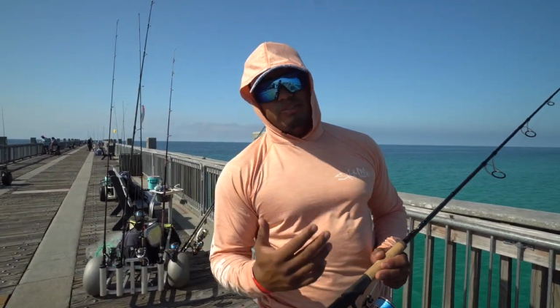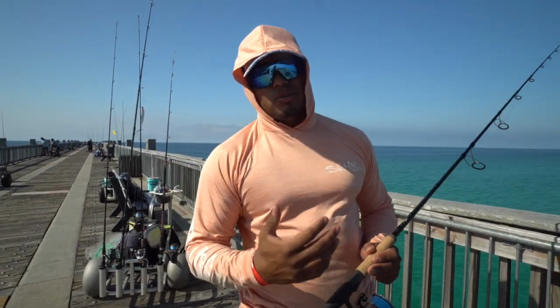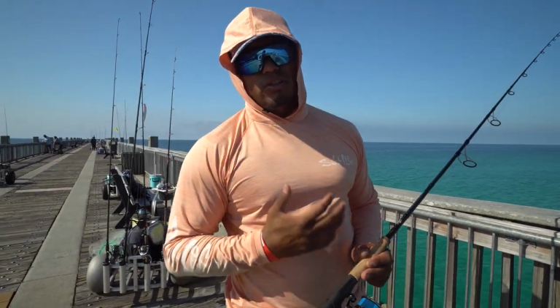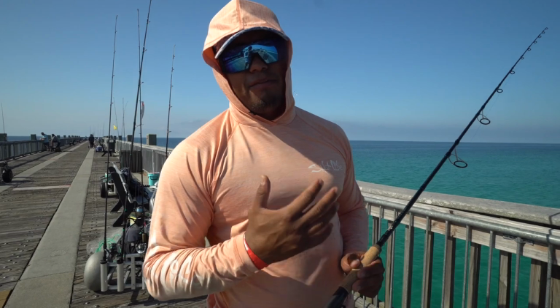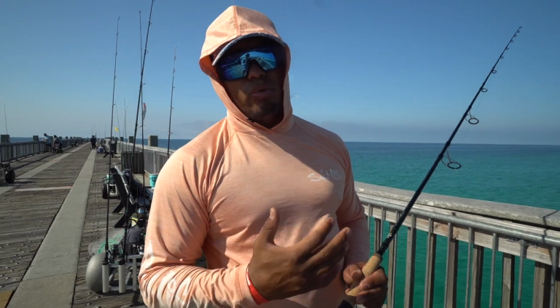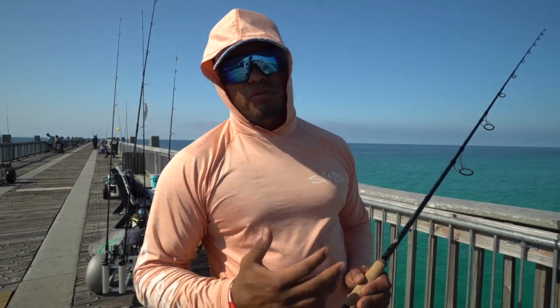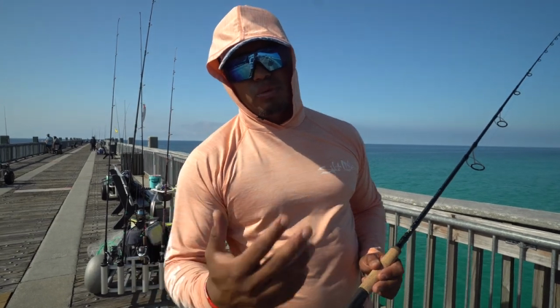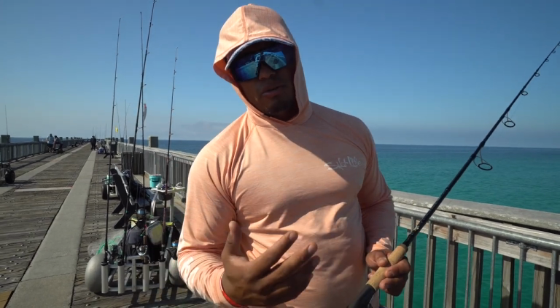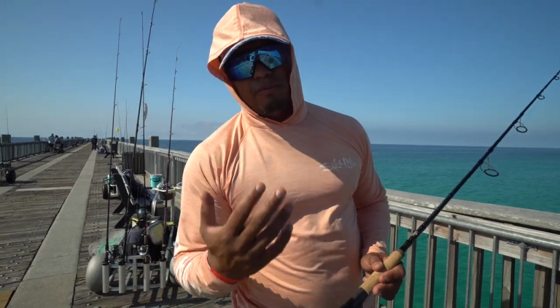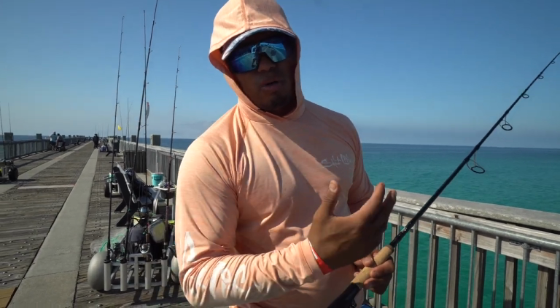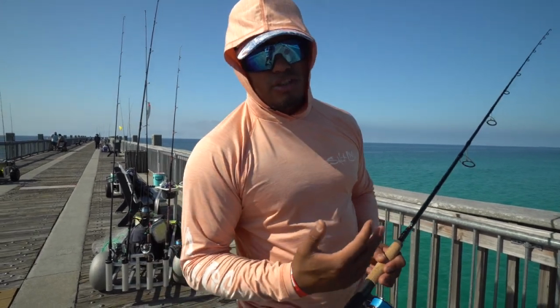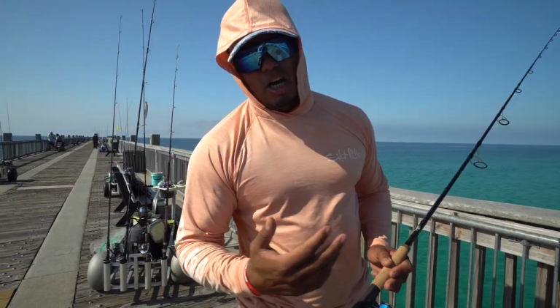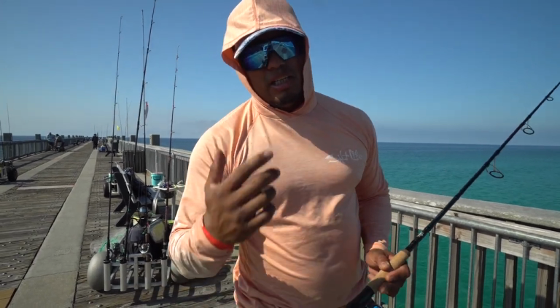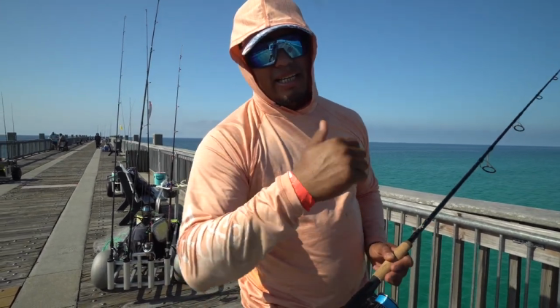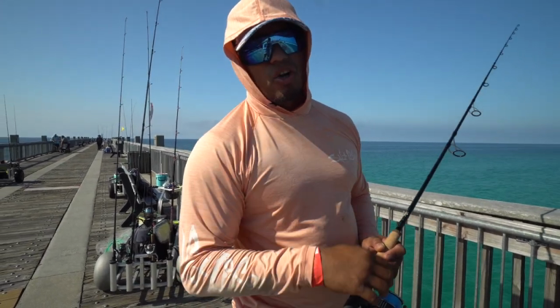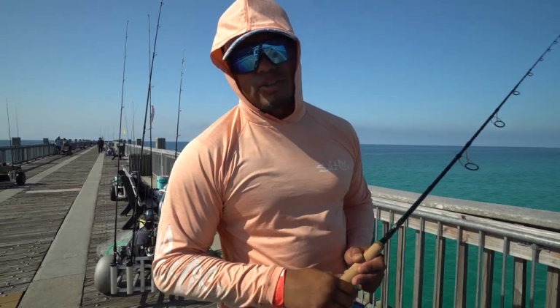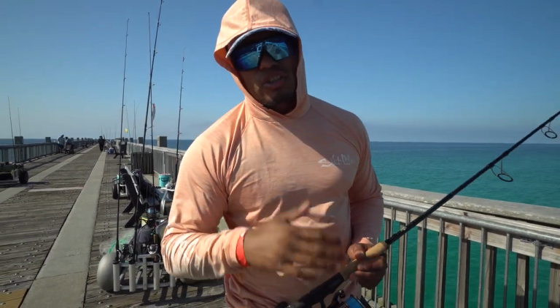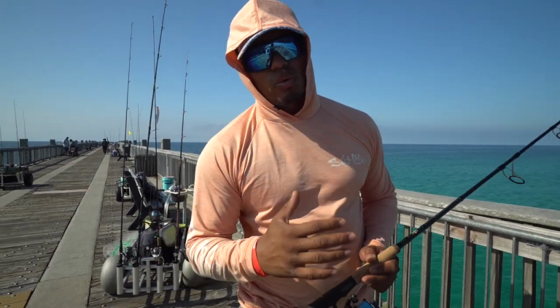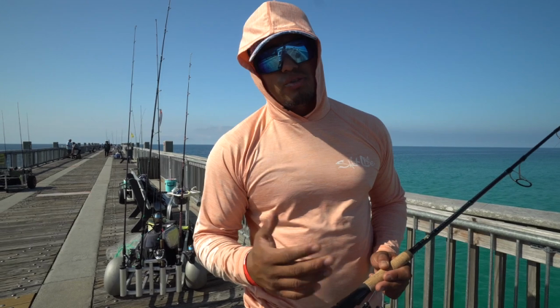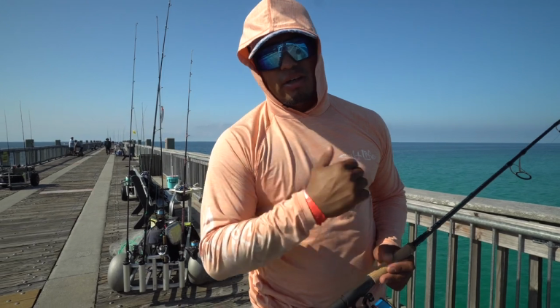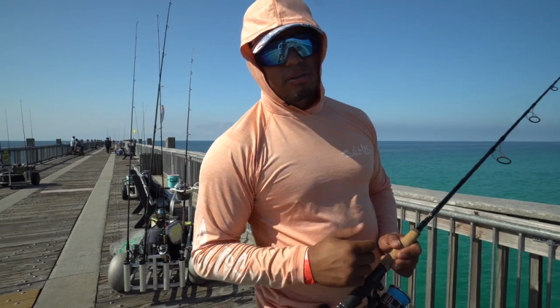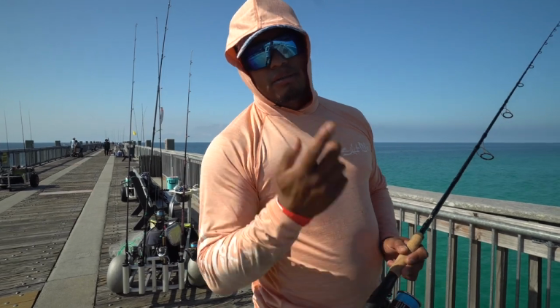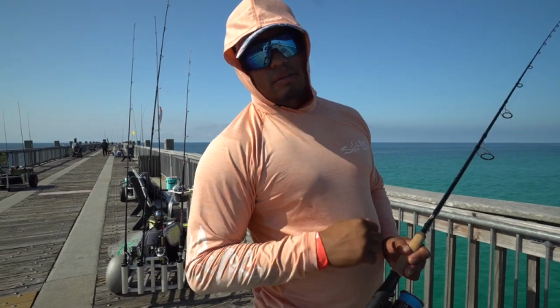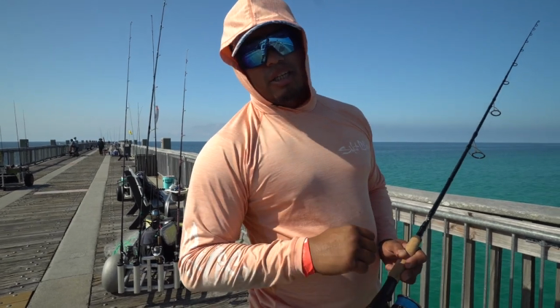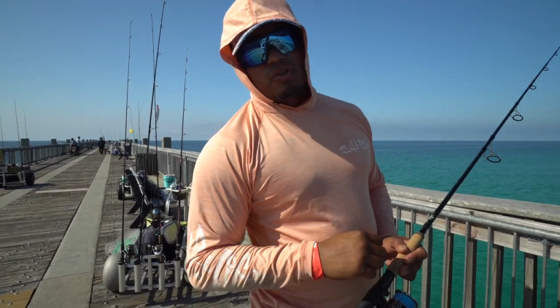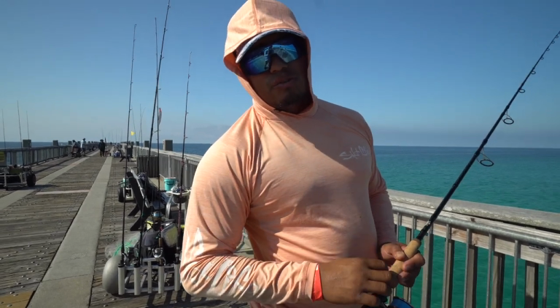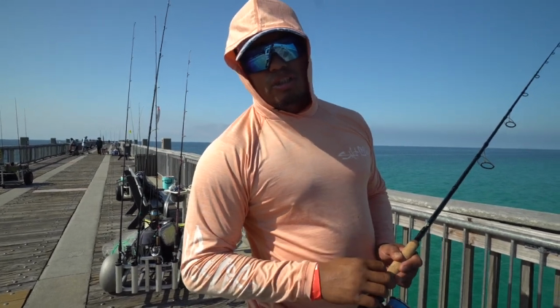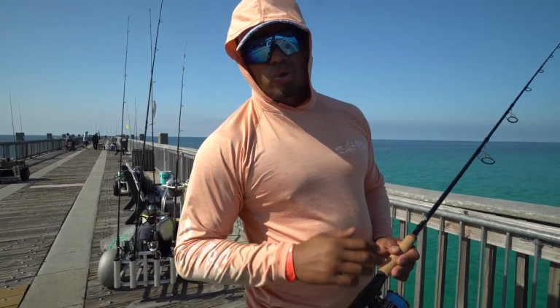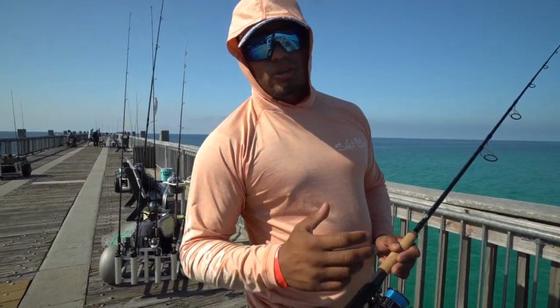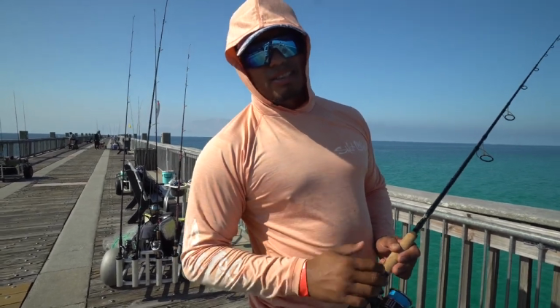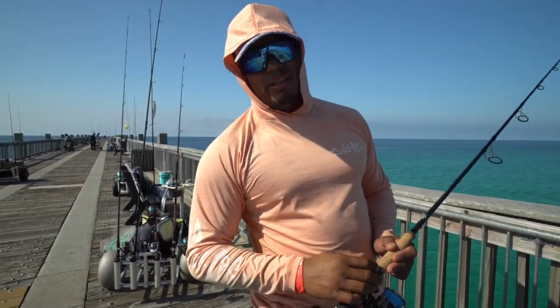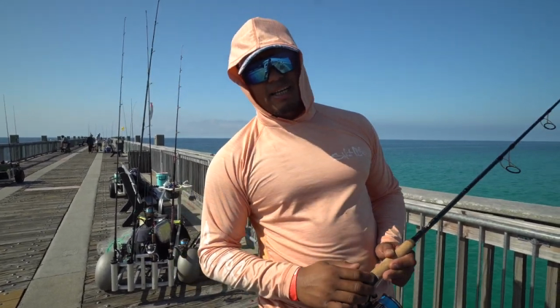Hope you guys enjoyed this week's episode on the top five reels for pier fishing. If you want to check out the top five rods video, I'll leave that linked — it's doing great. Thank you so much for tuning in, we'll see you guys next time.